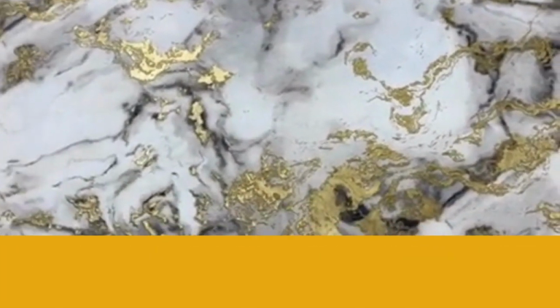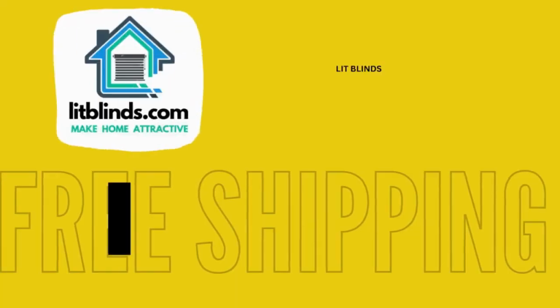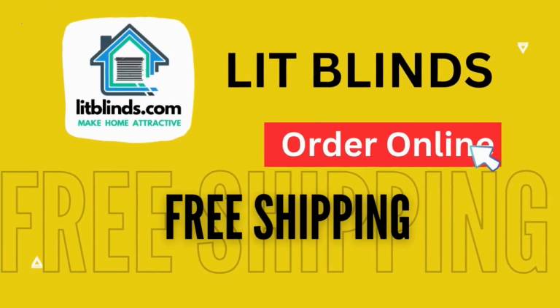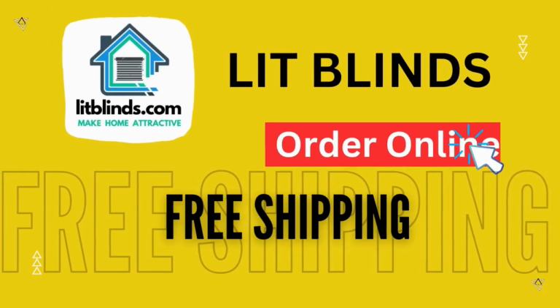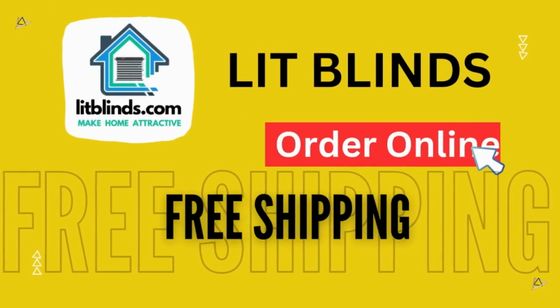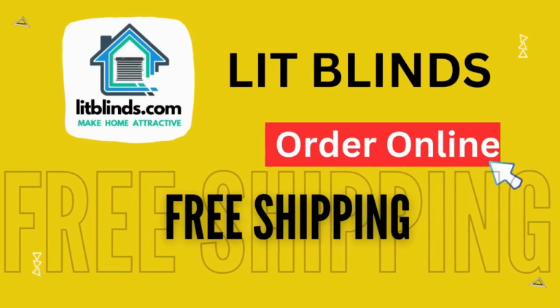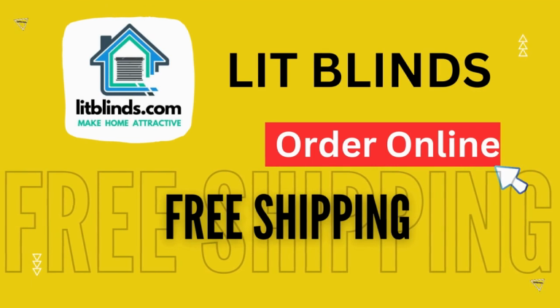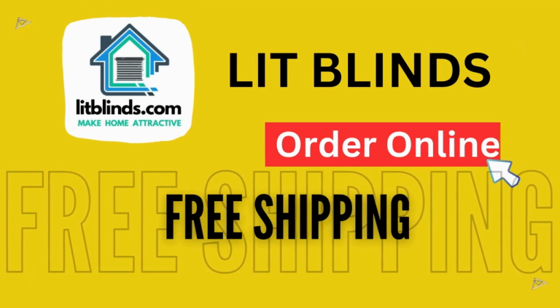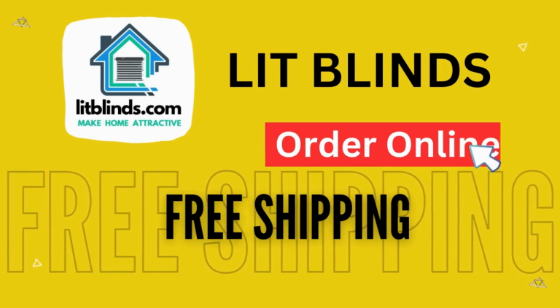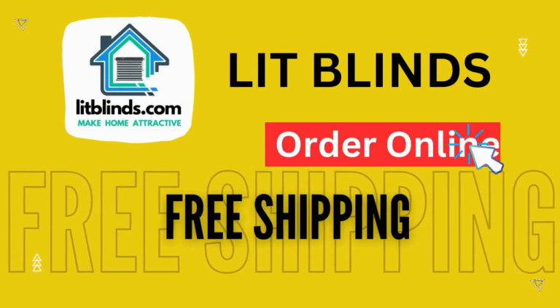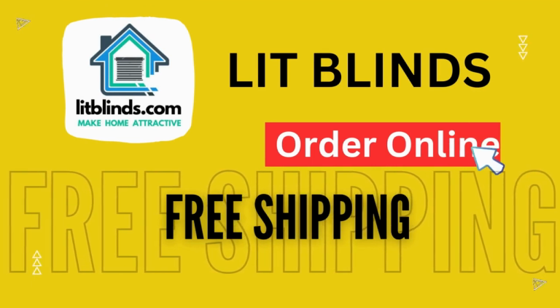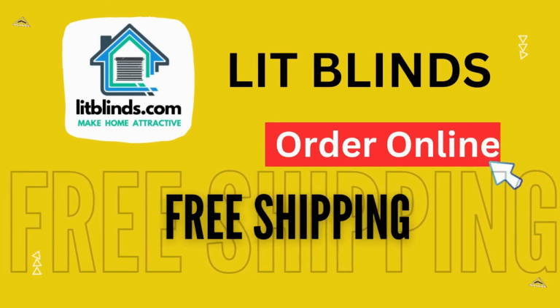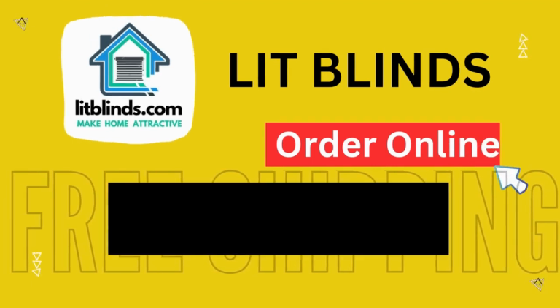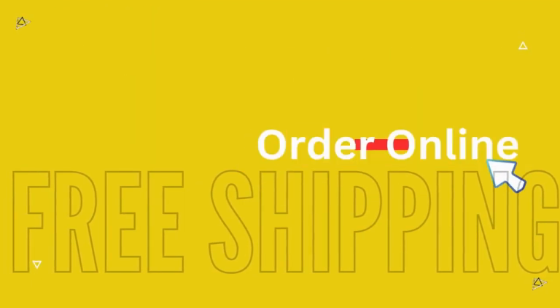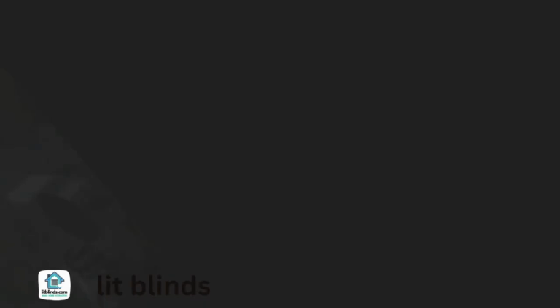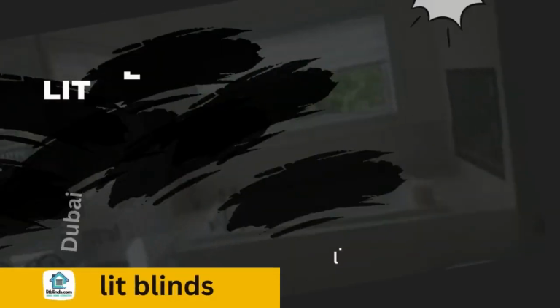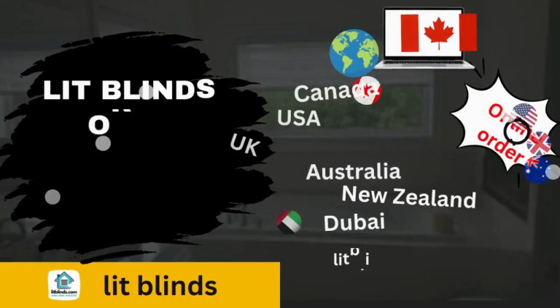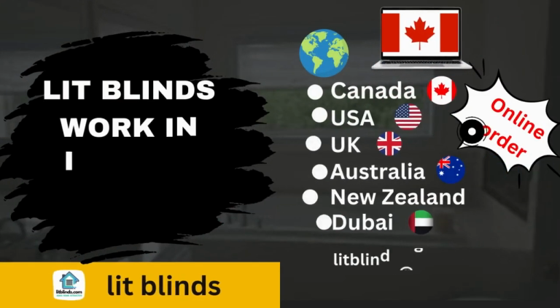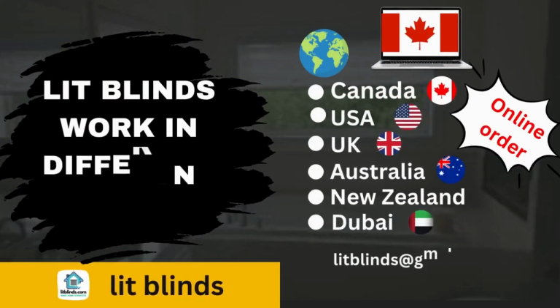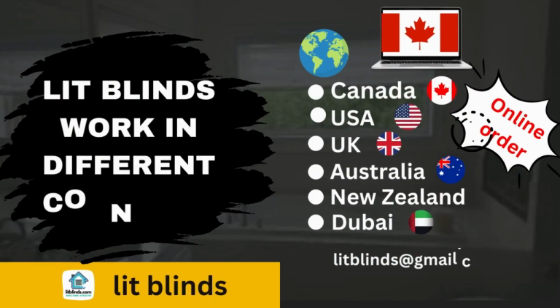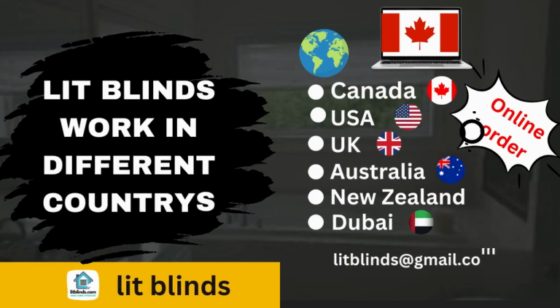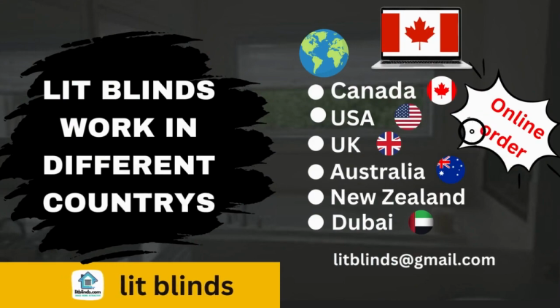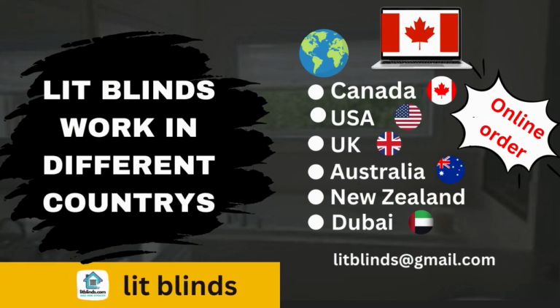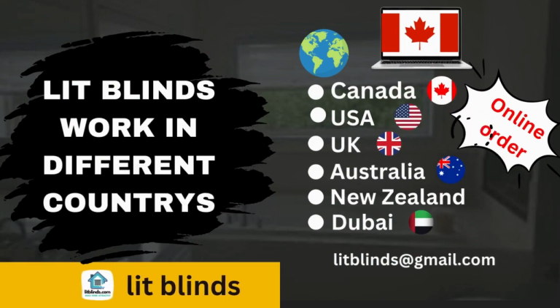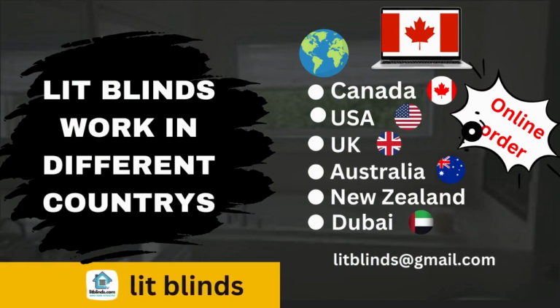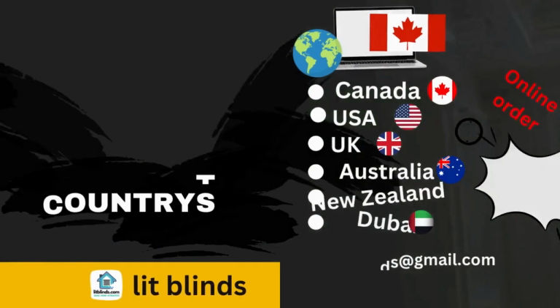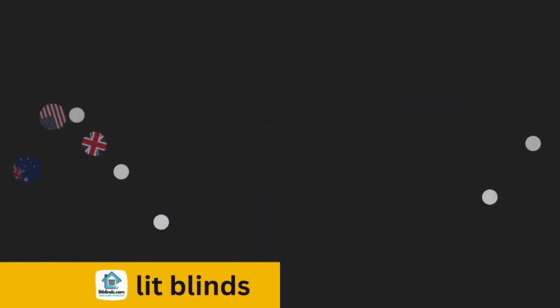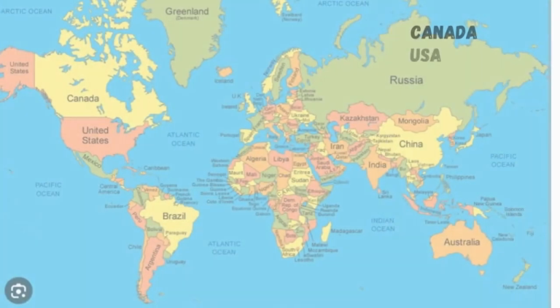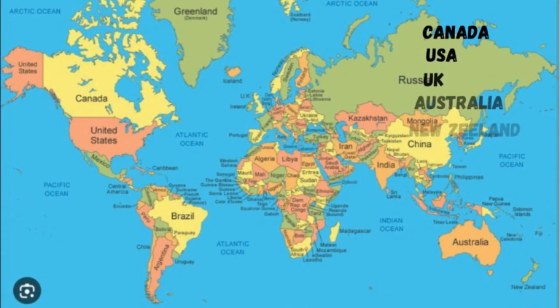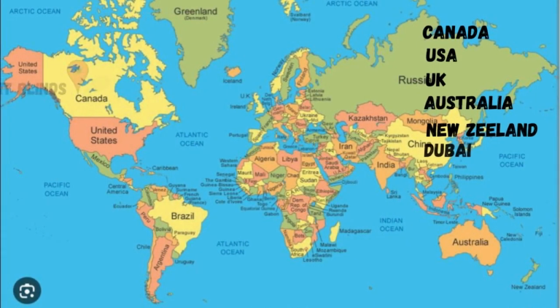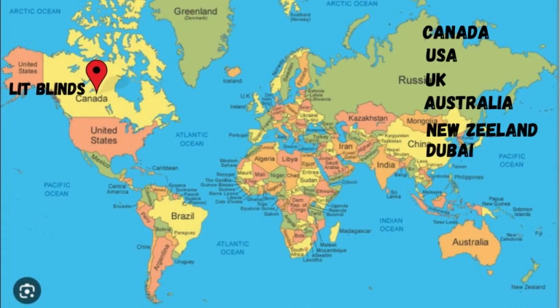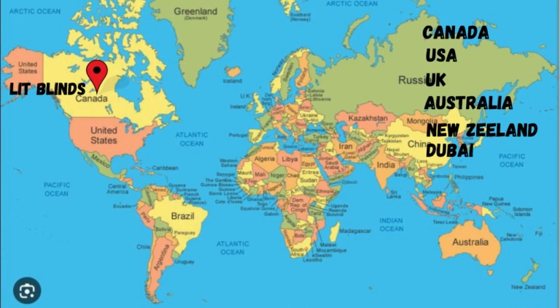Order online — Lit Blinds ships to different countries including Canada, USA, UK, Australia, New Zealand, and Dubai. Lit Blinds provides free shipping and 50% off in each country.